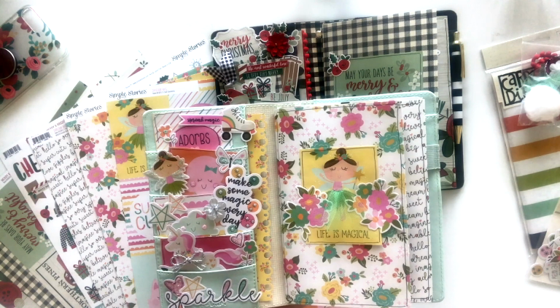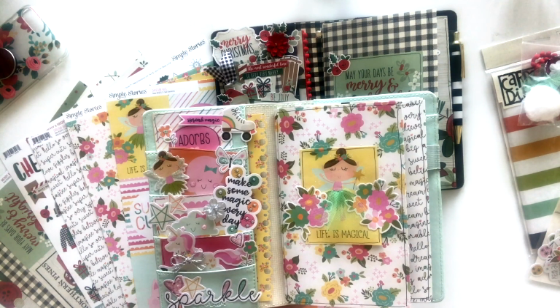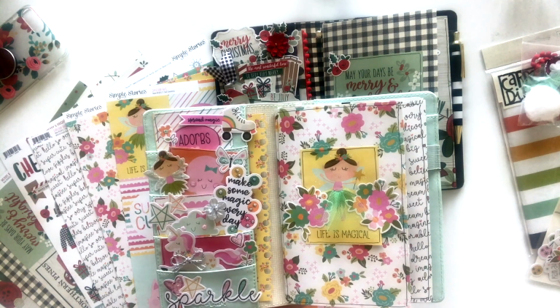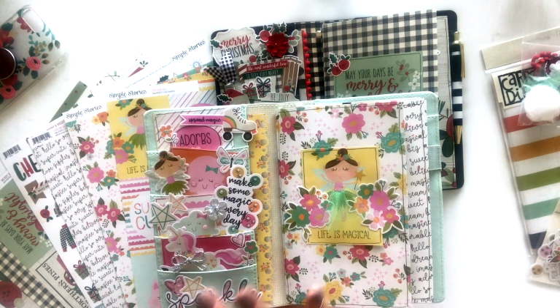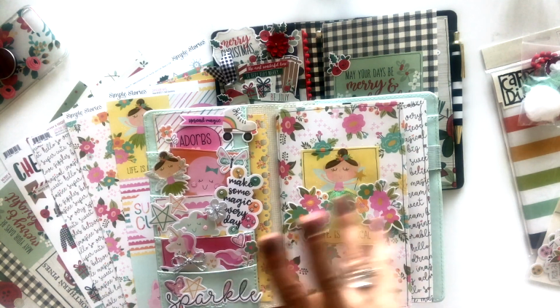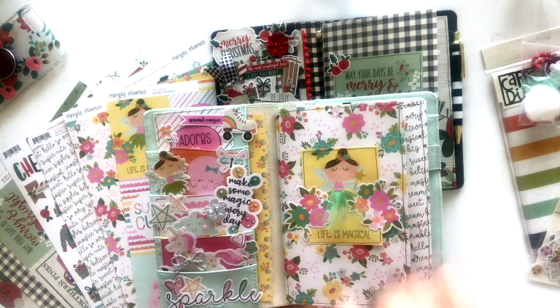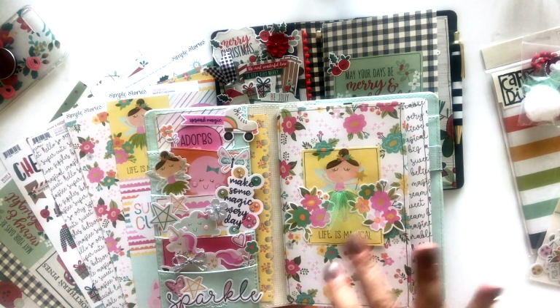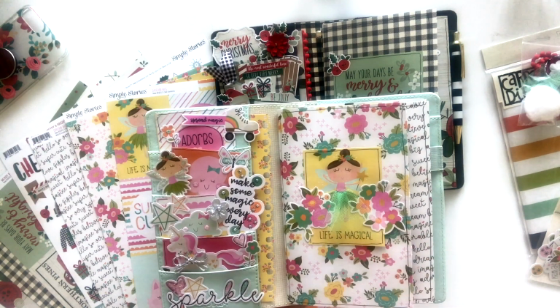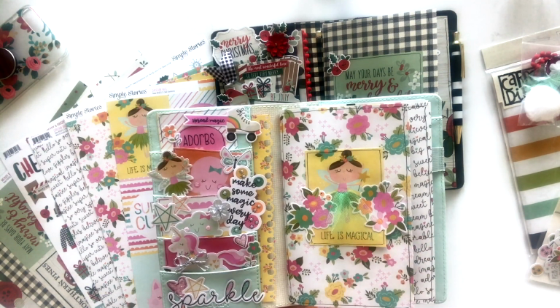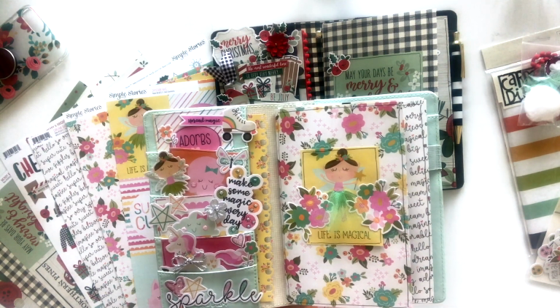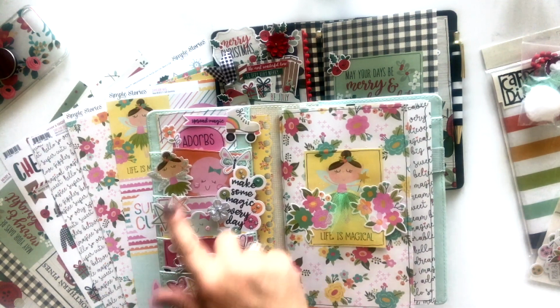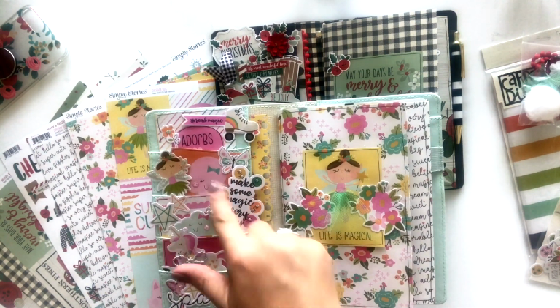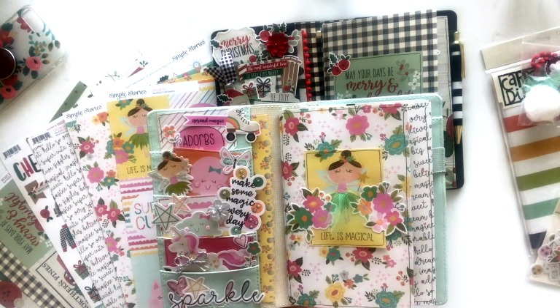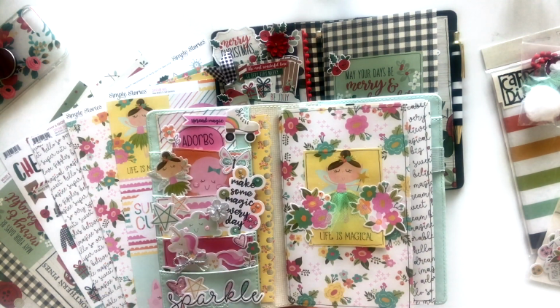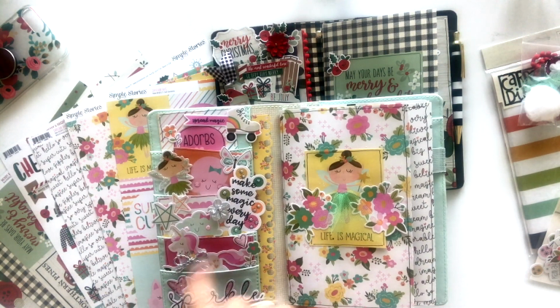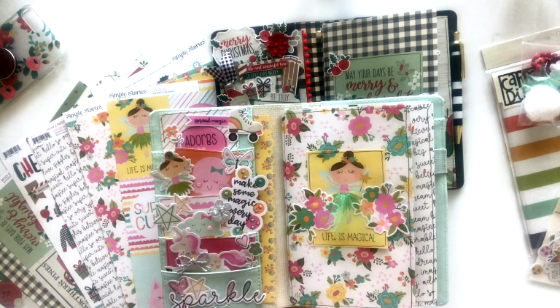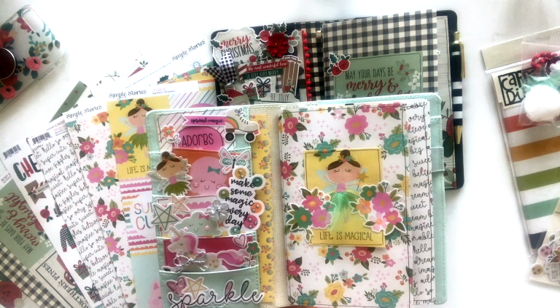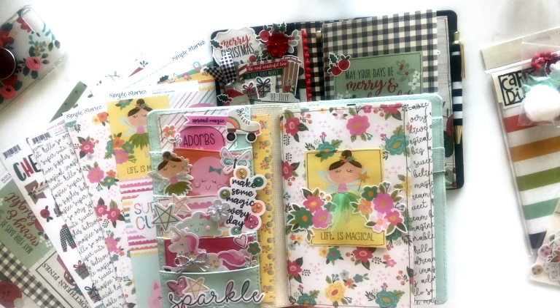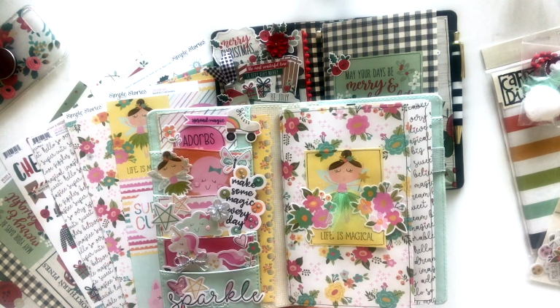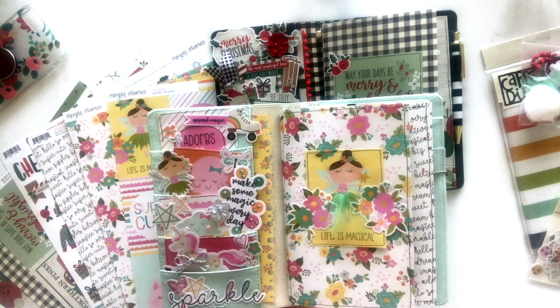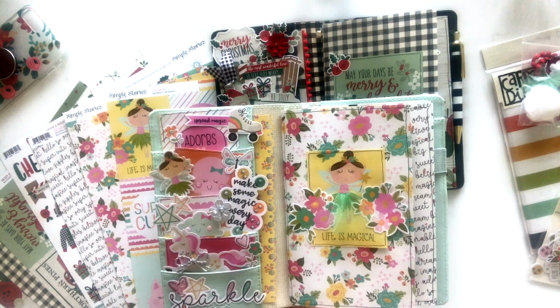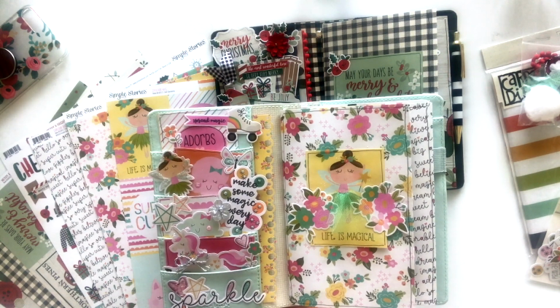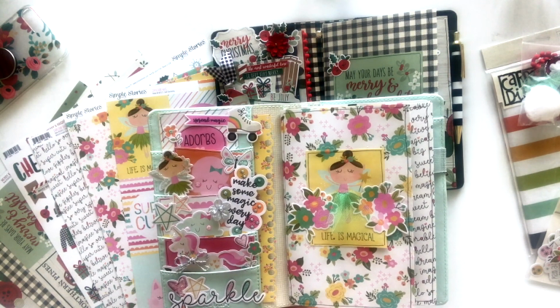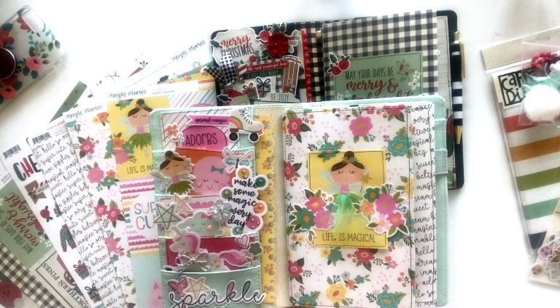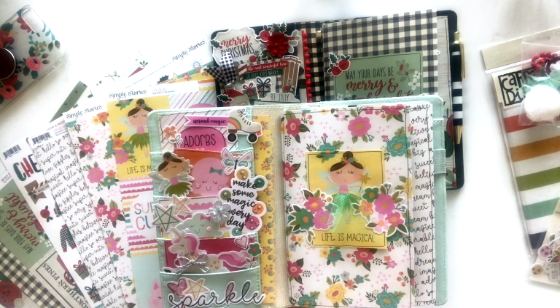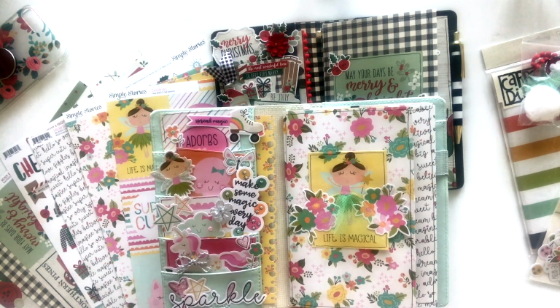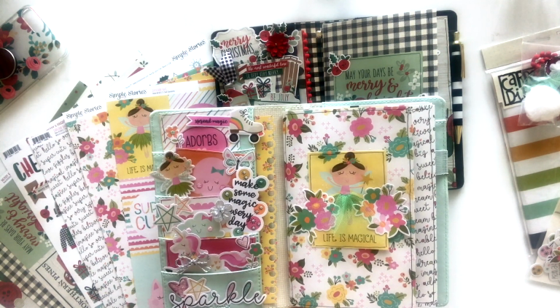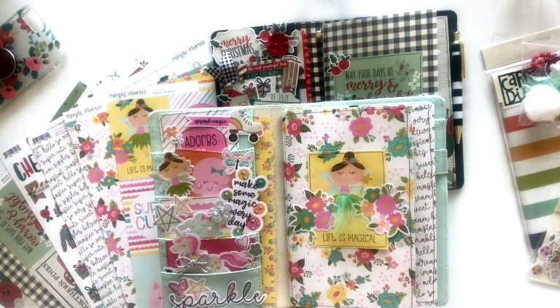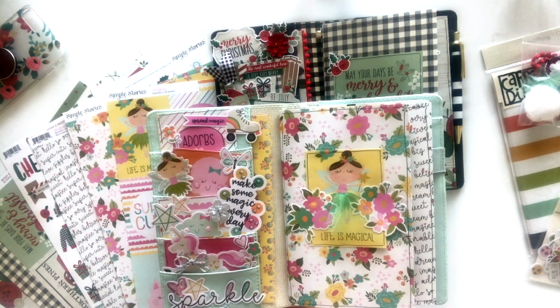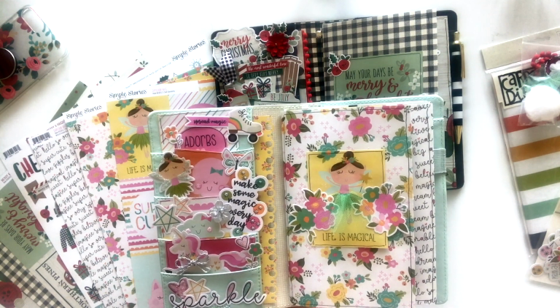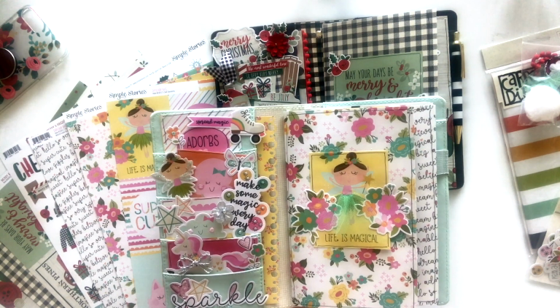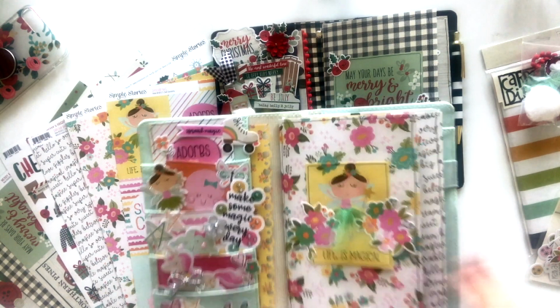And obviously lots of florals, little fairies, unicorns — just some really fun, cute, cute designs to play with.